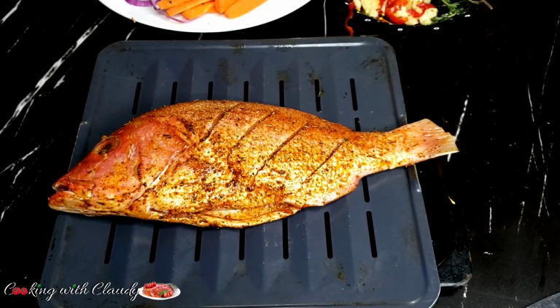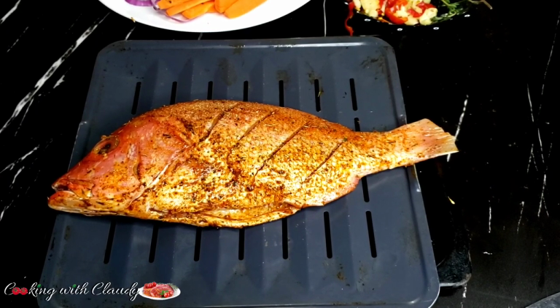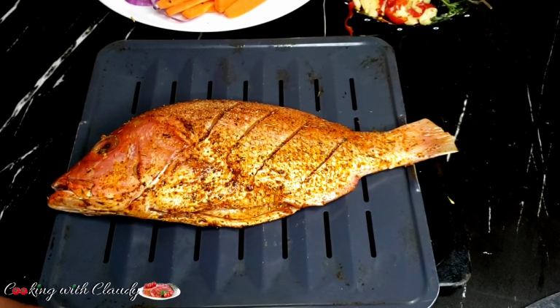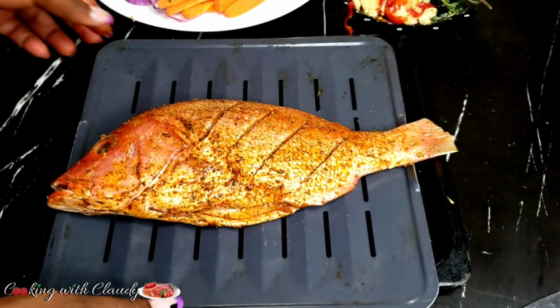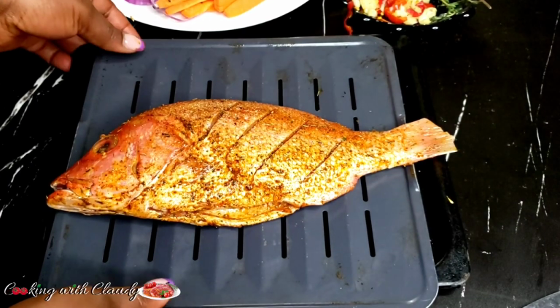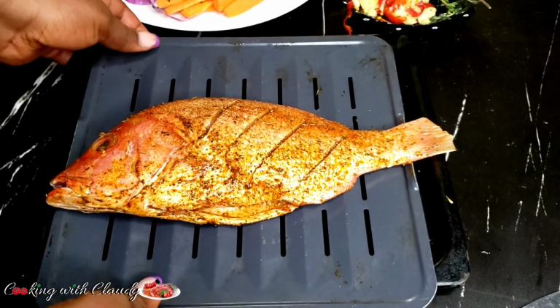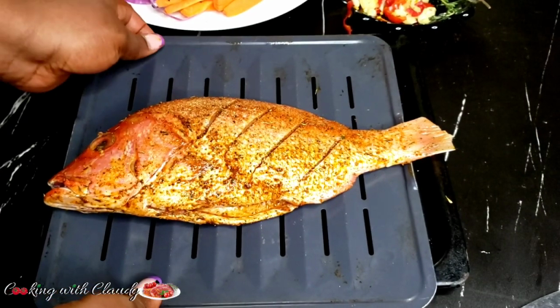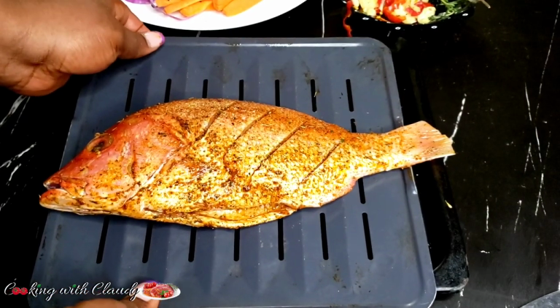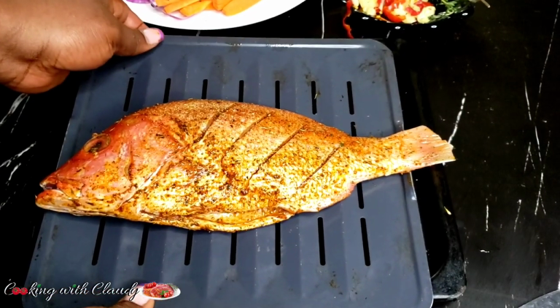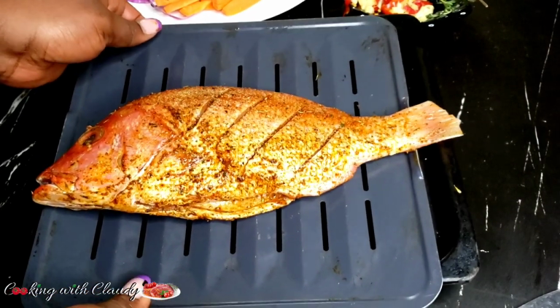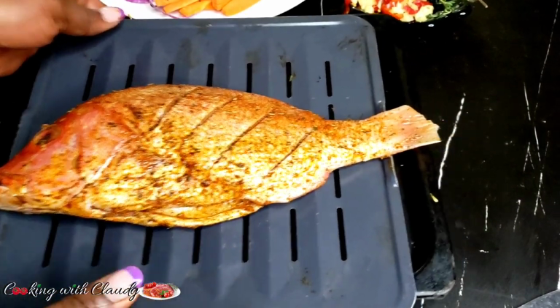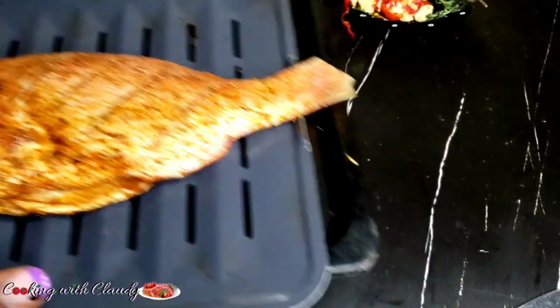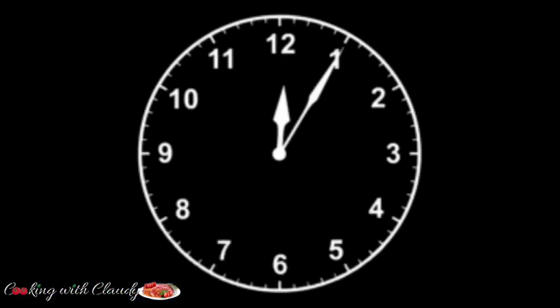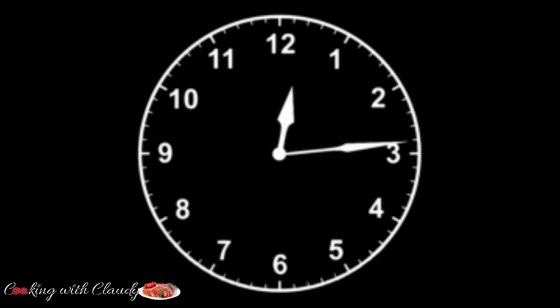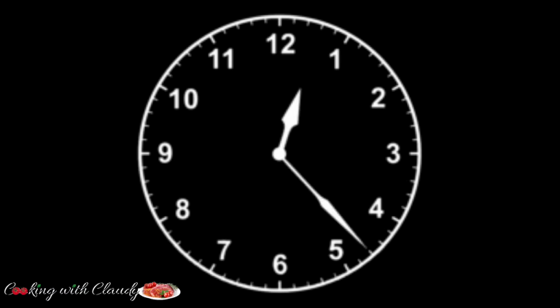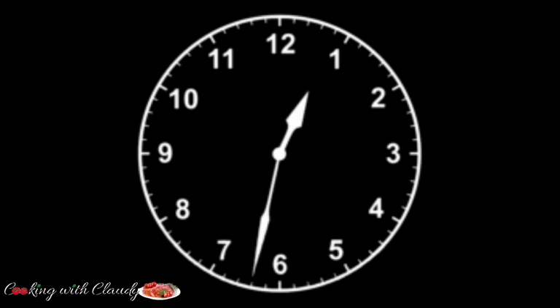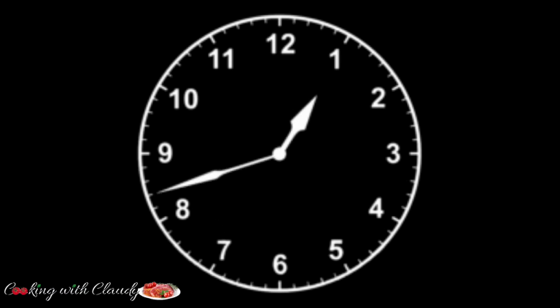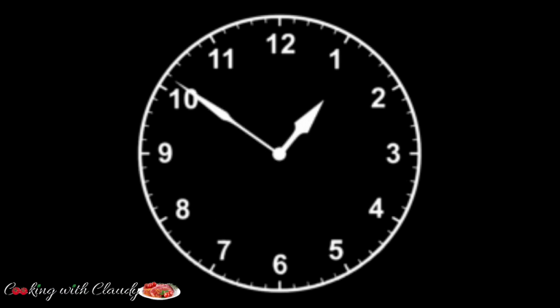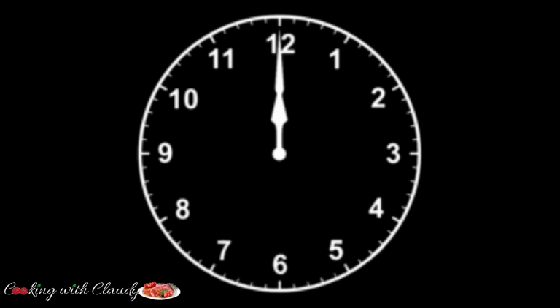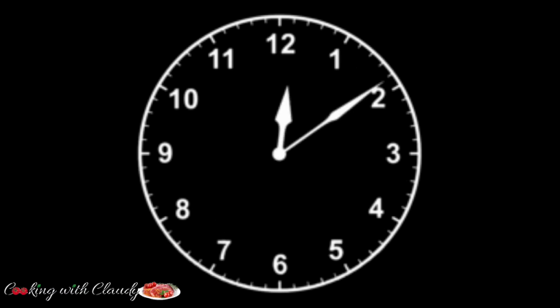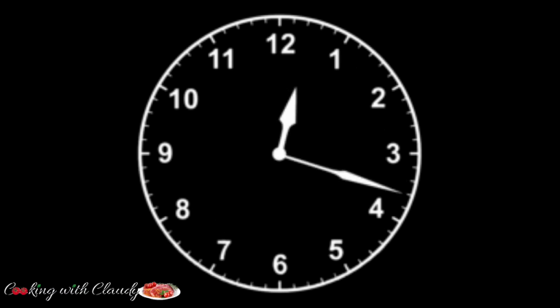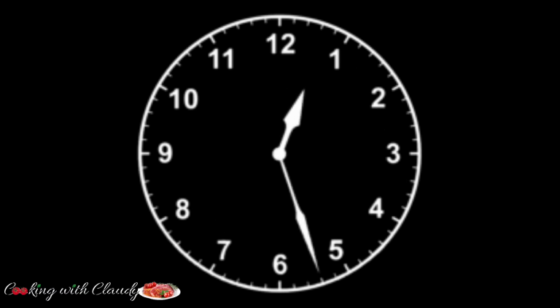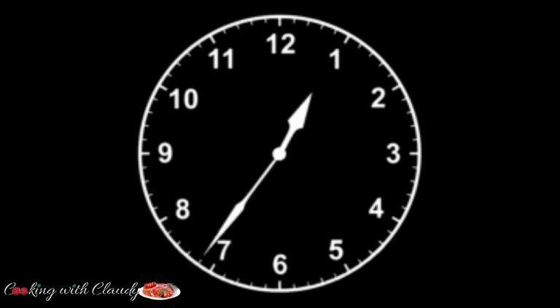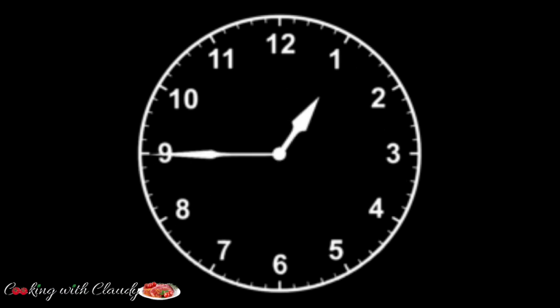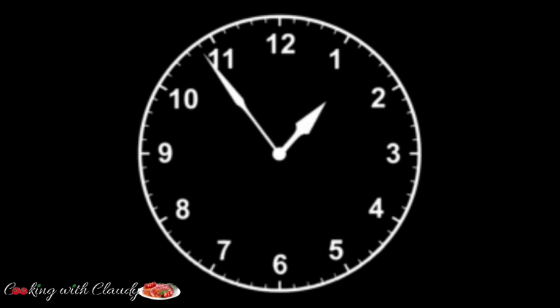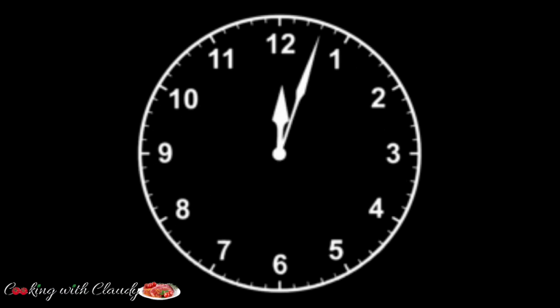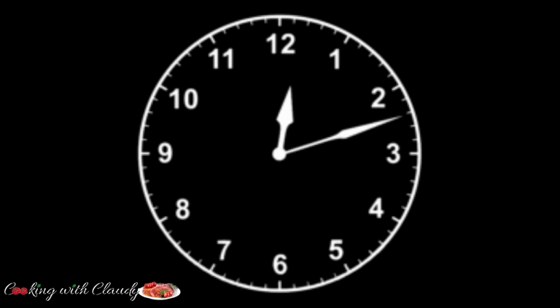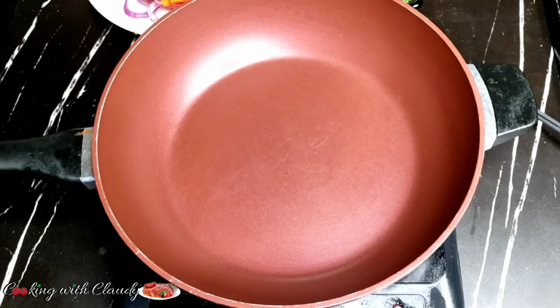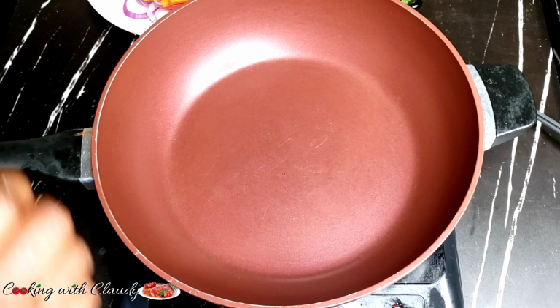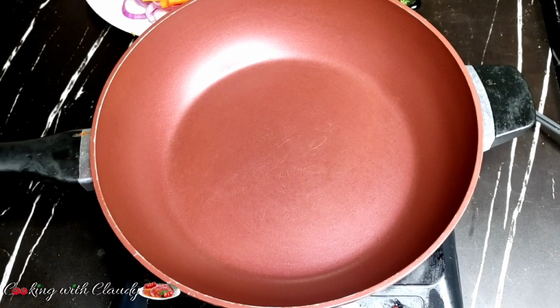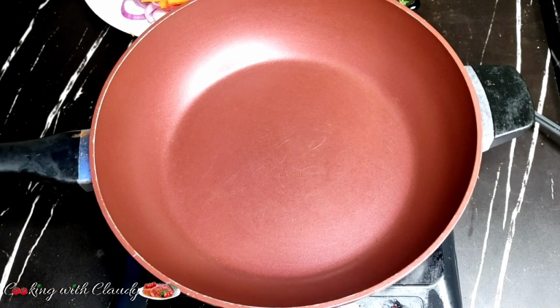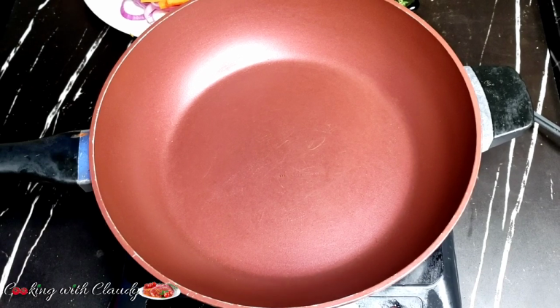Let it broil in the oven or grill at 400 degrees Fahrenheit for 10 minutes each side. While the fish is grilling, let us make our veggies.